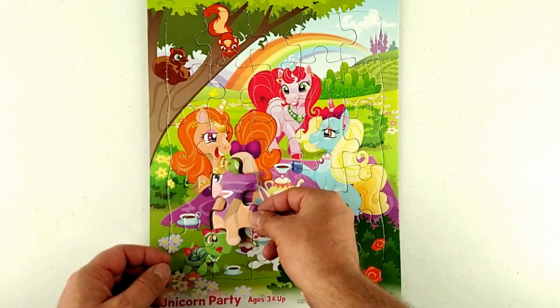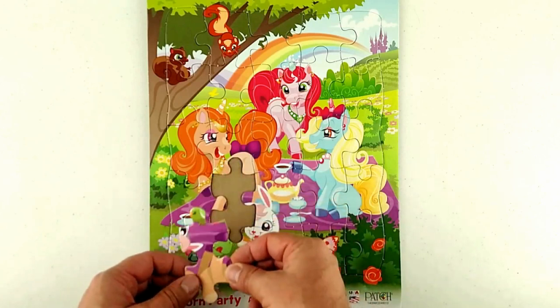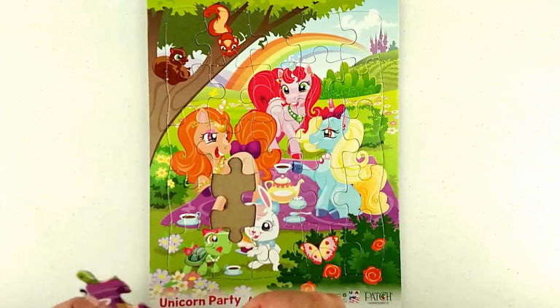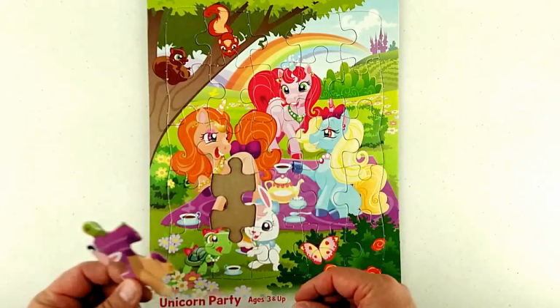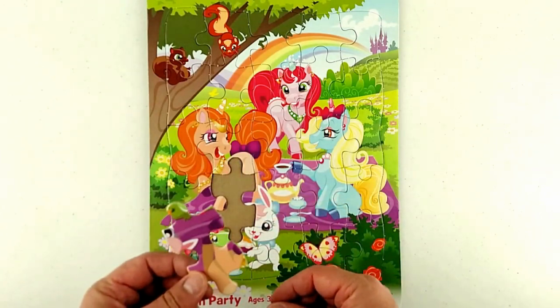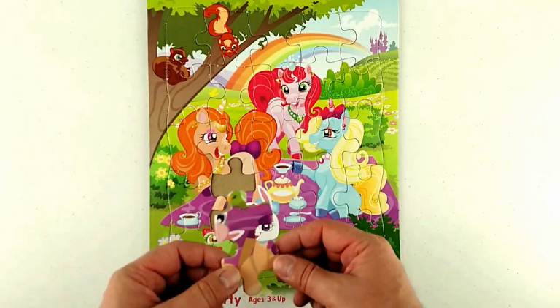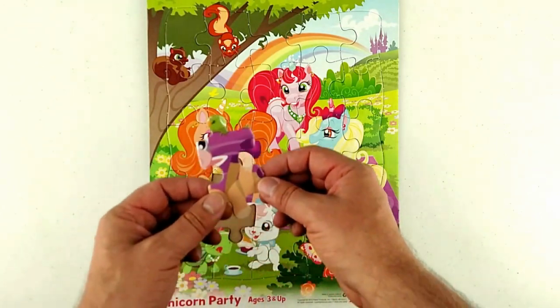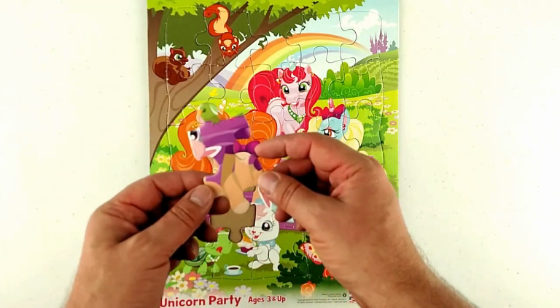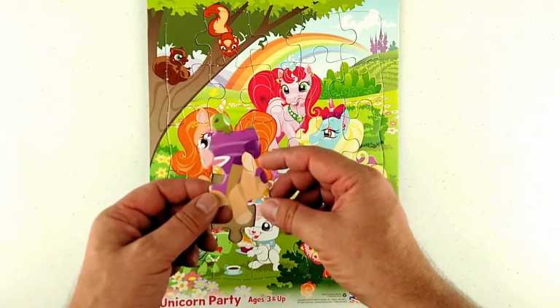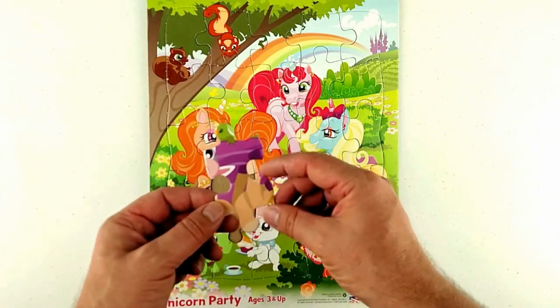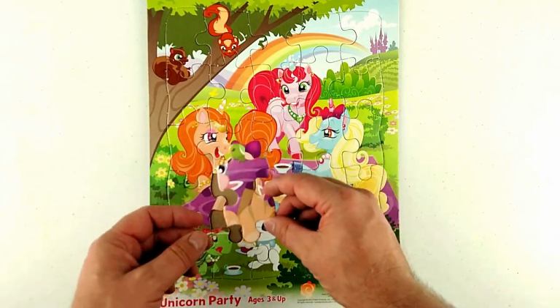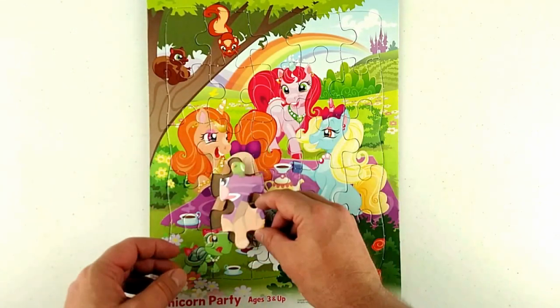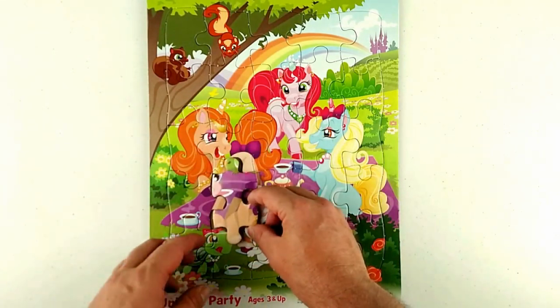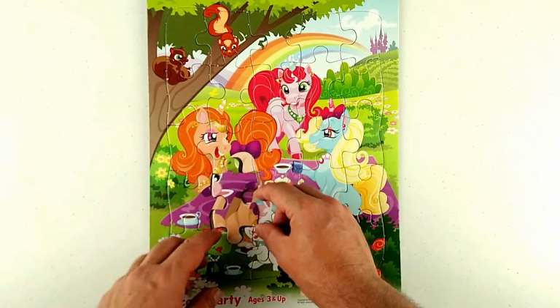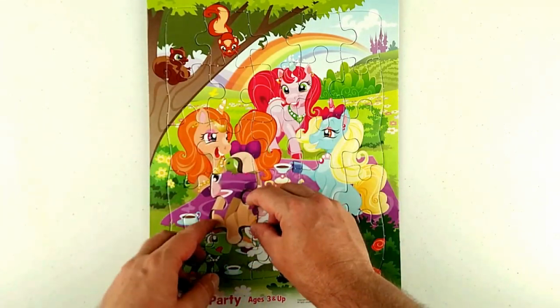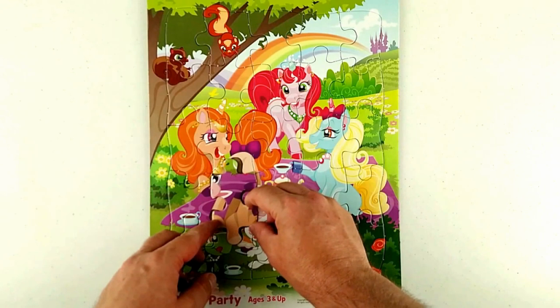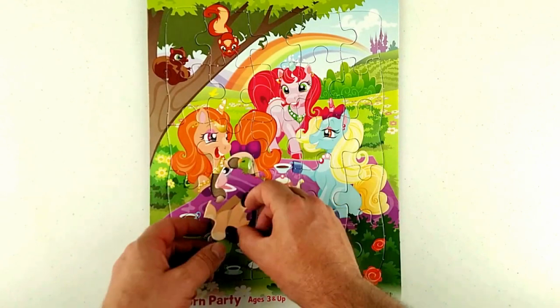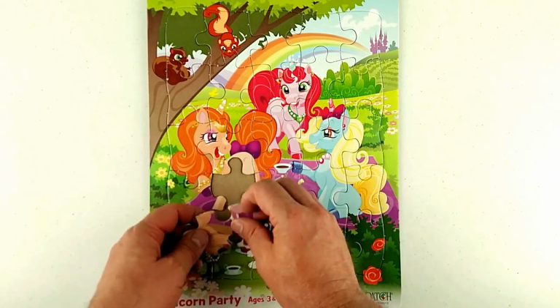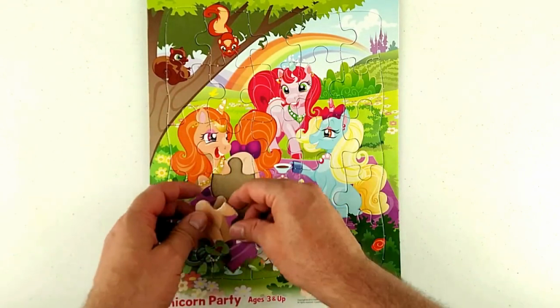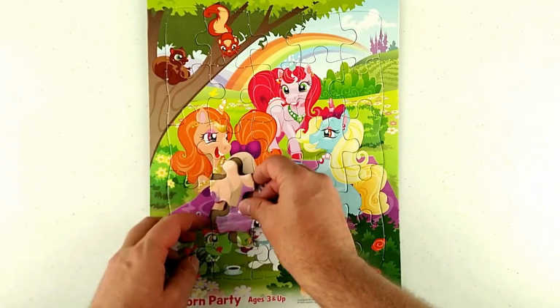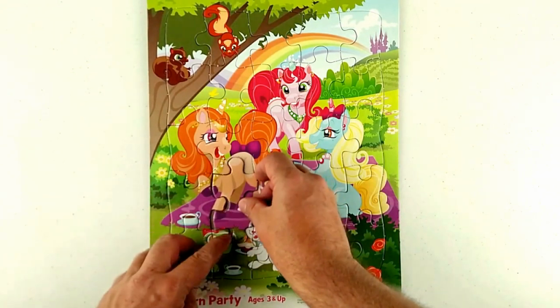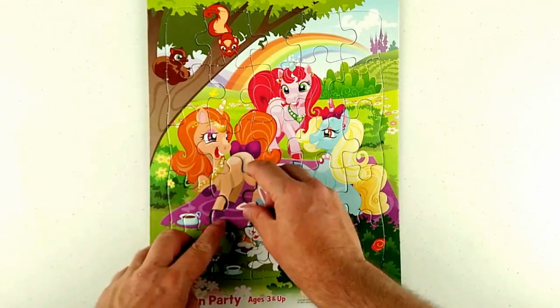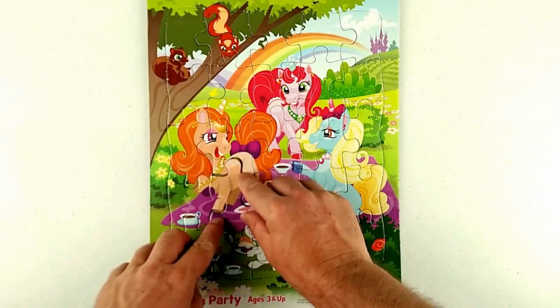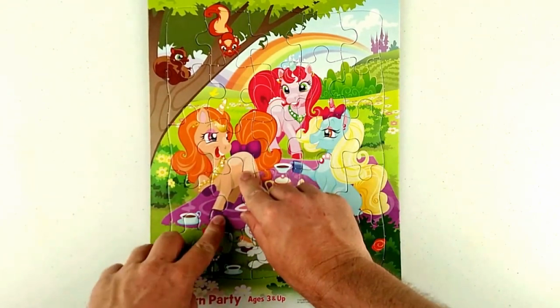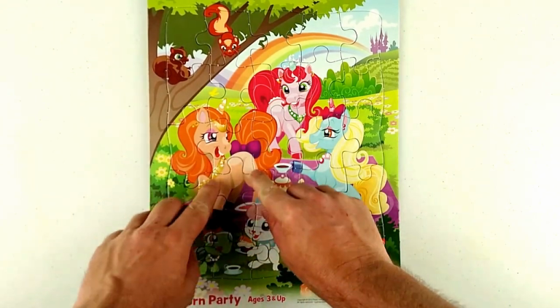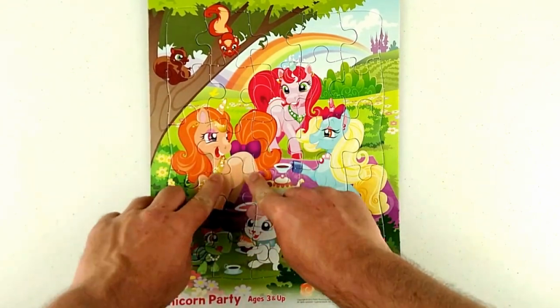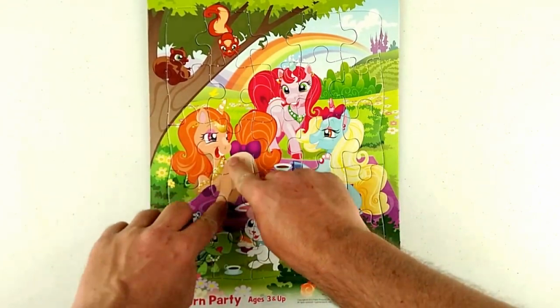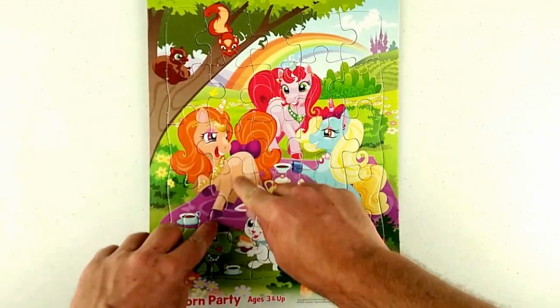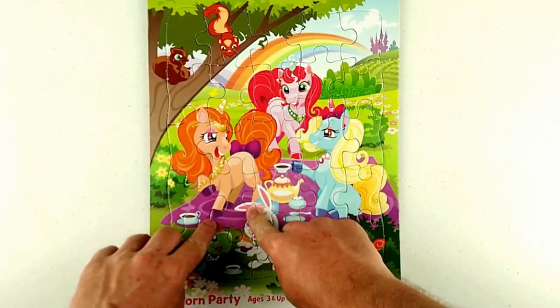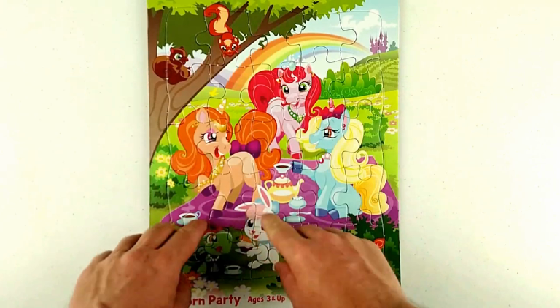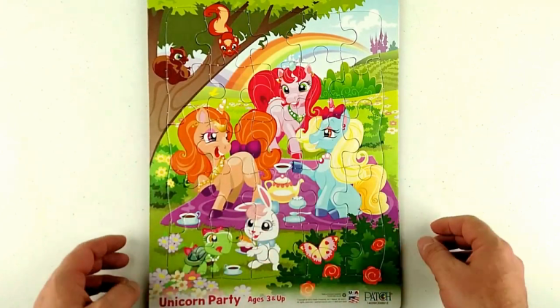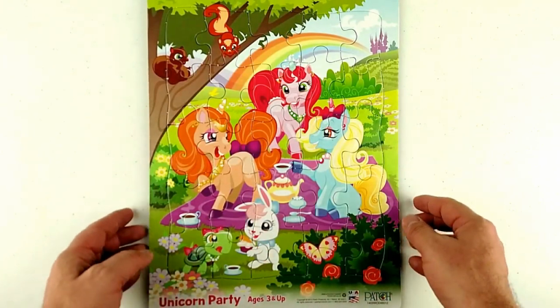It's our last piece! There we go — great, look, we finished it! Awesome!